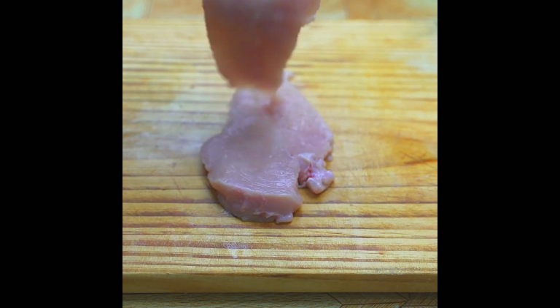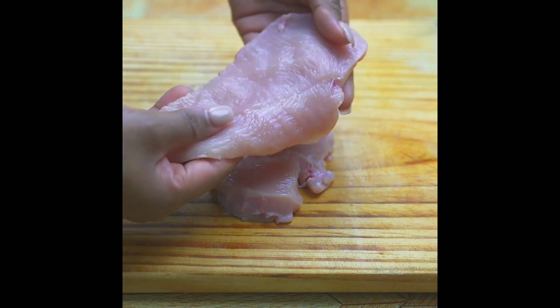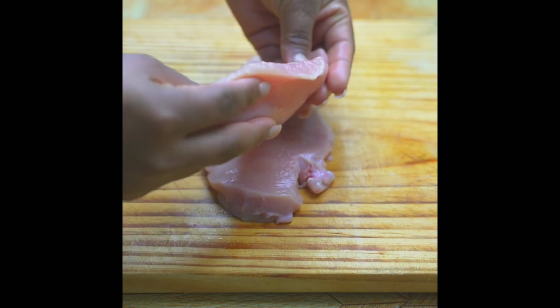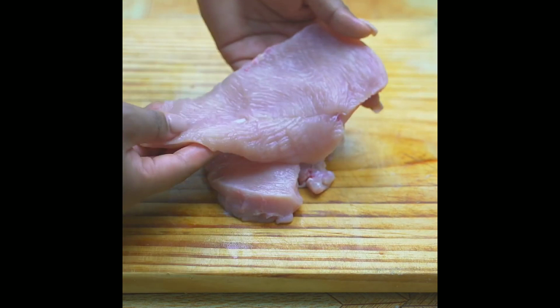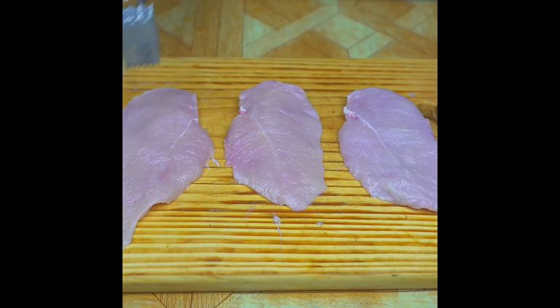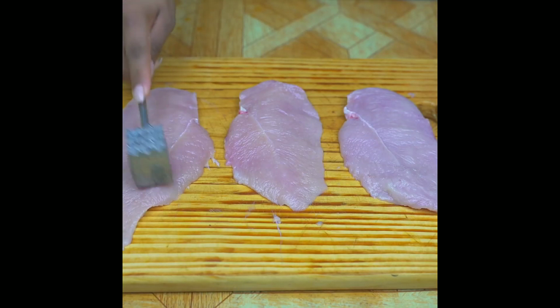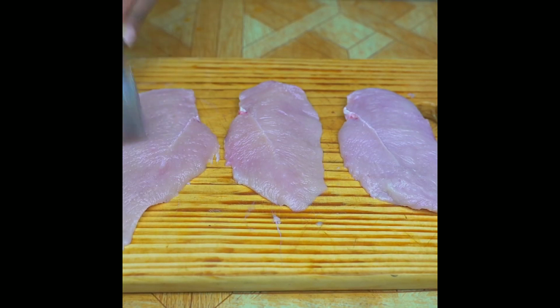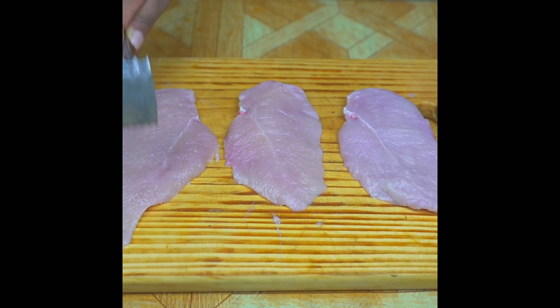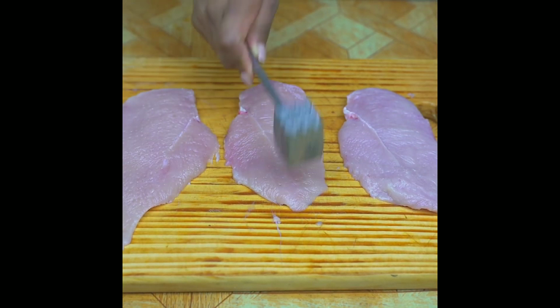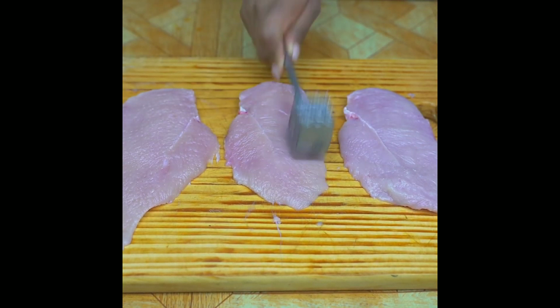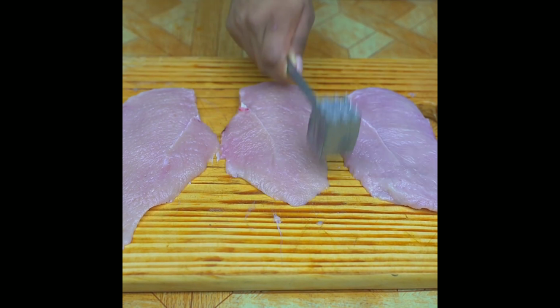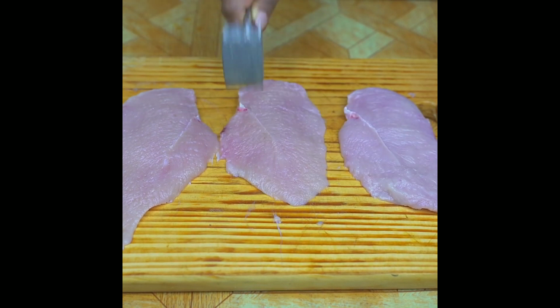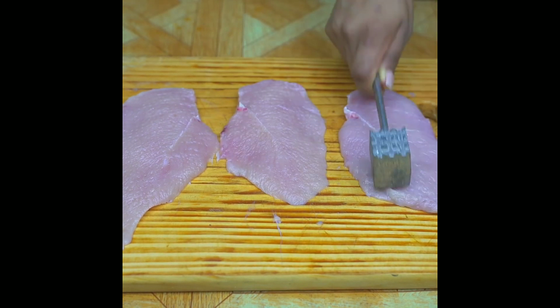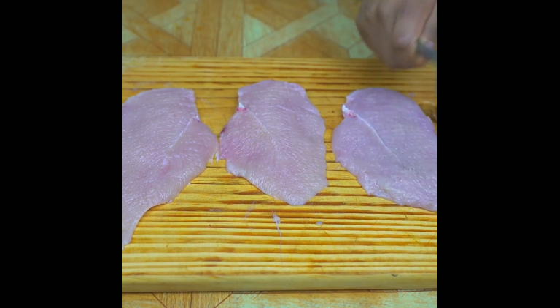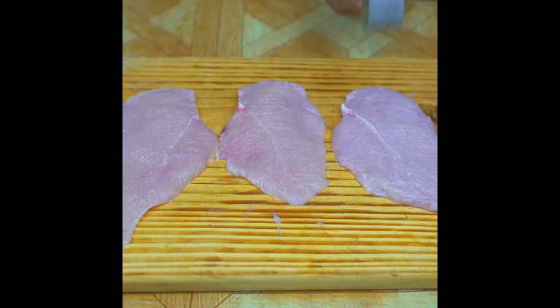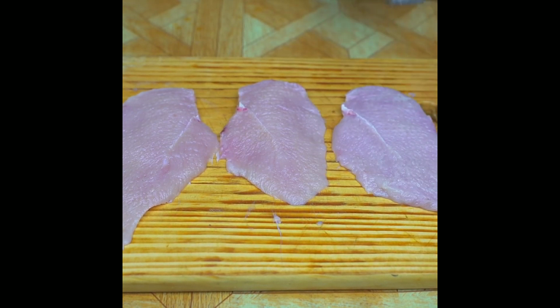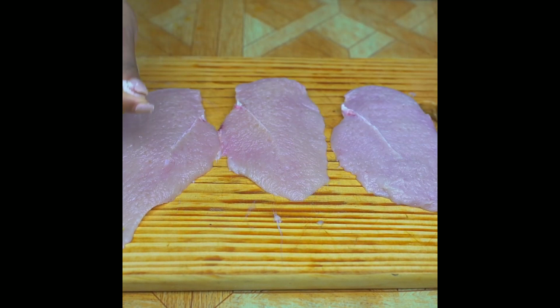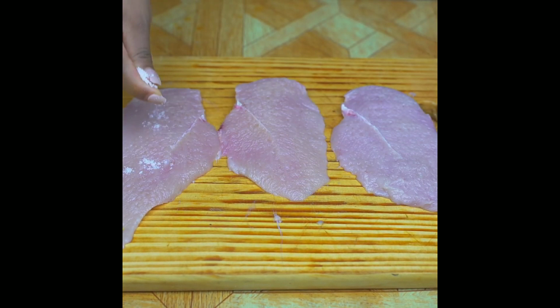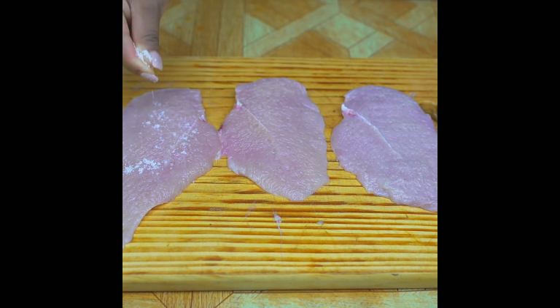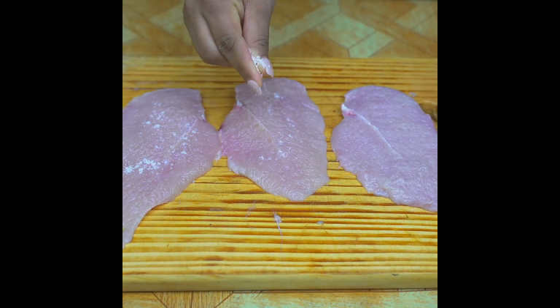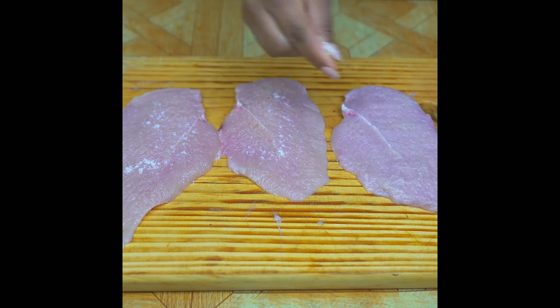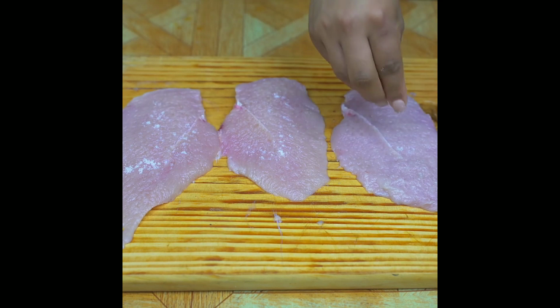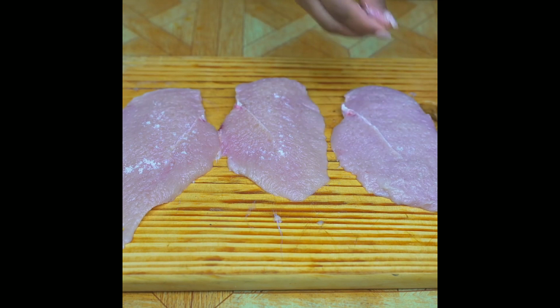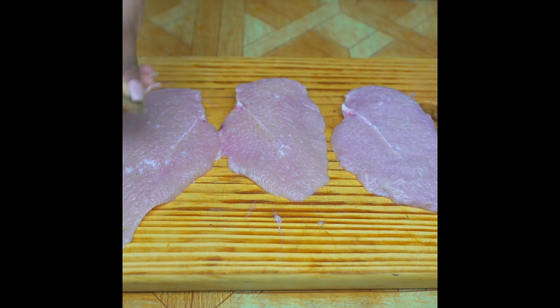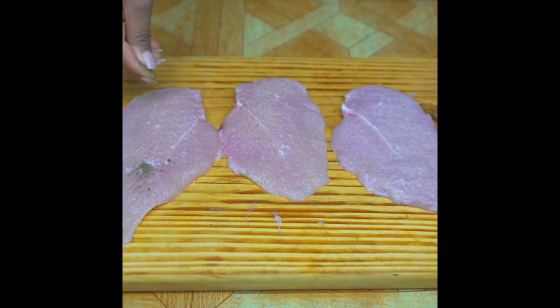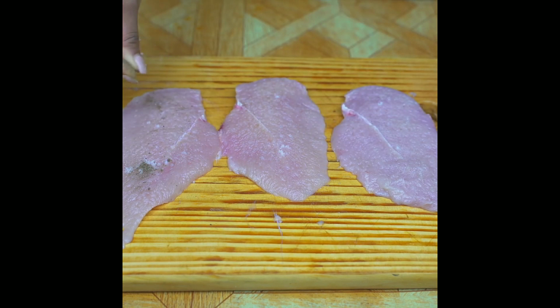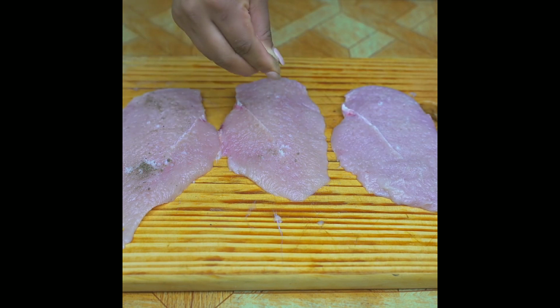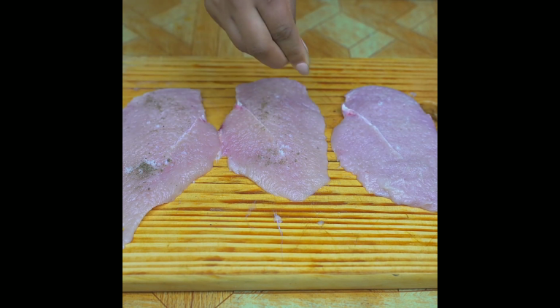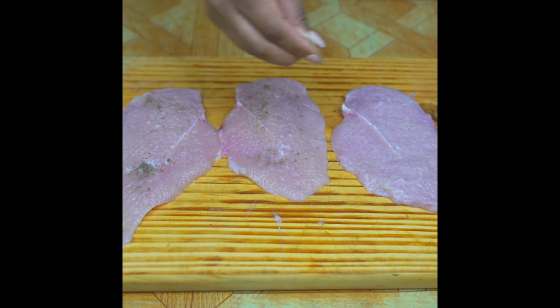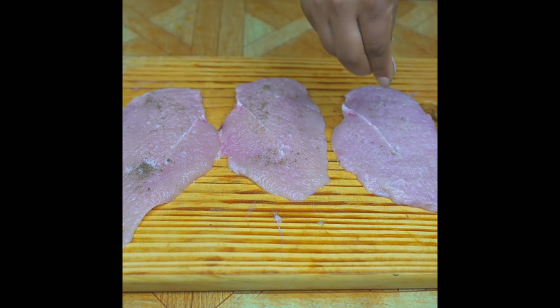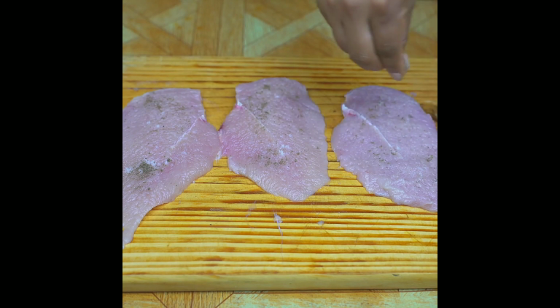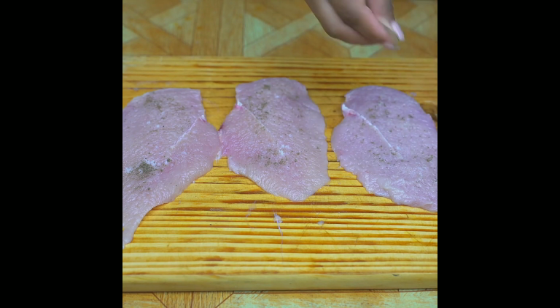With a kitchen hammer I will break the fiber and soften them. Now I'm going to season with a little salt and a little black pepper, and I'll spread it well on the chicken with my hands.